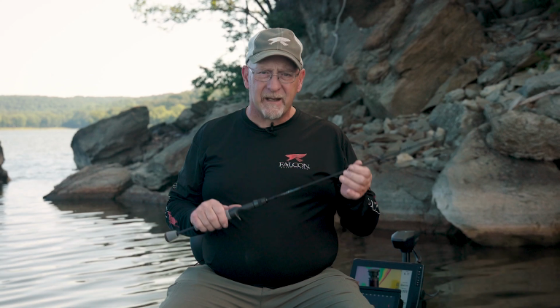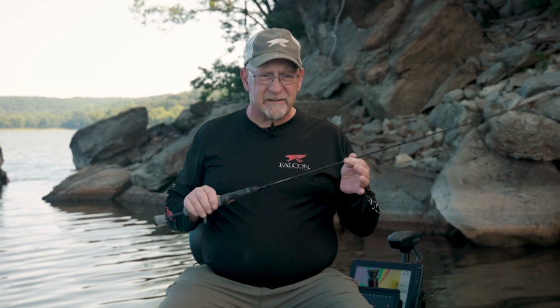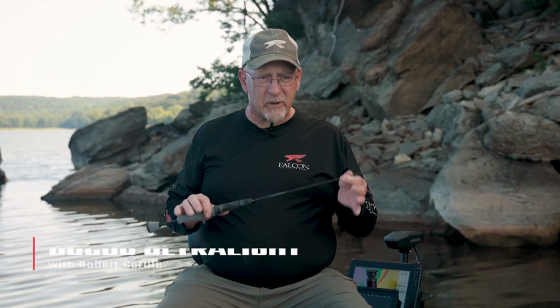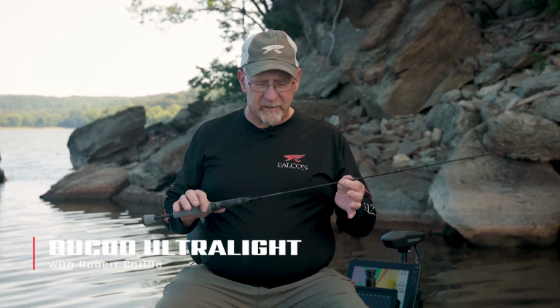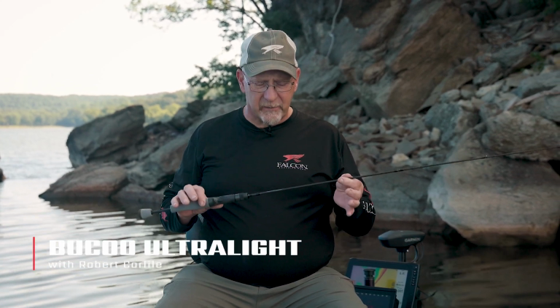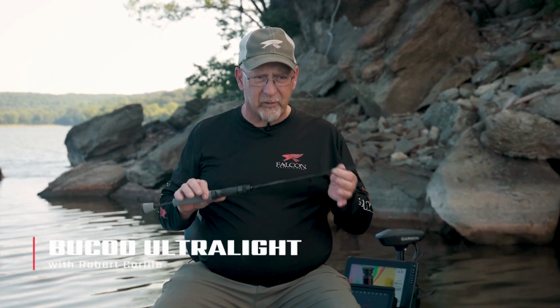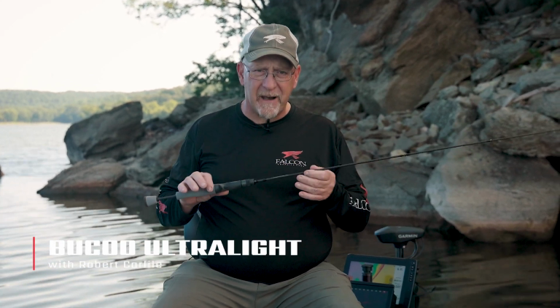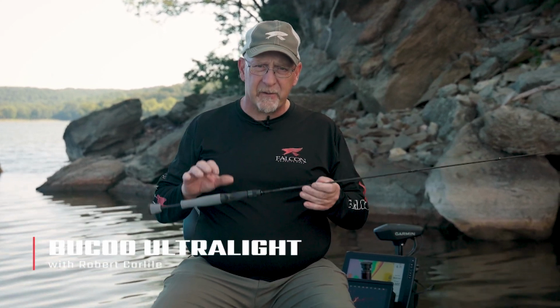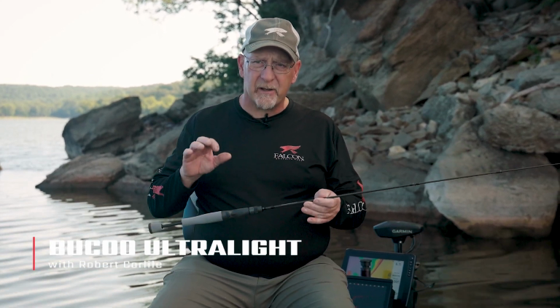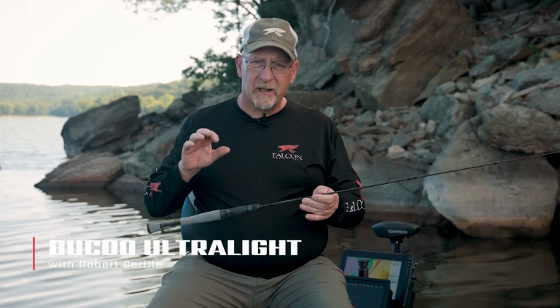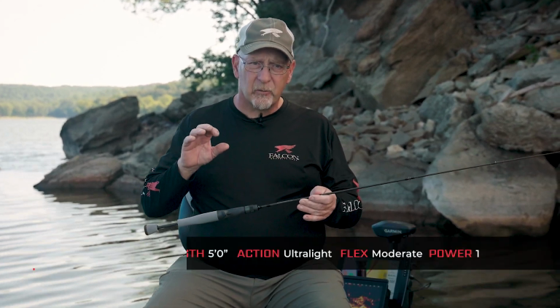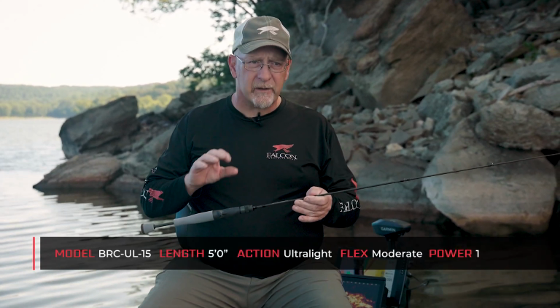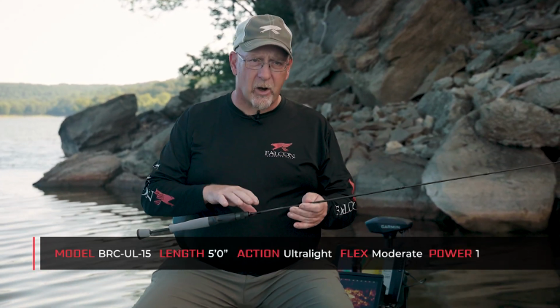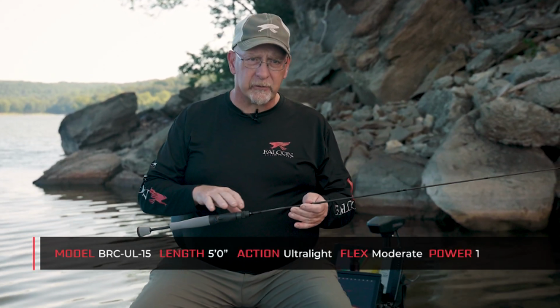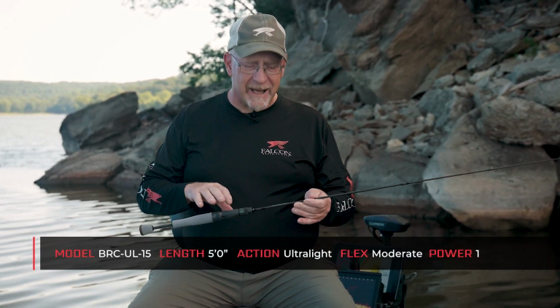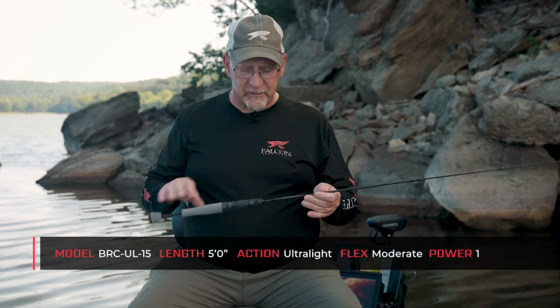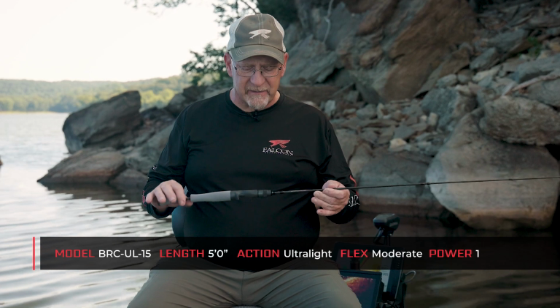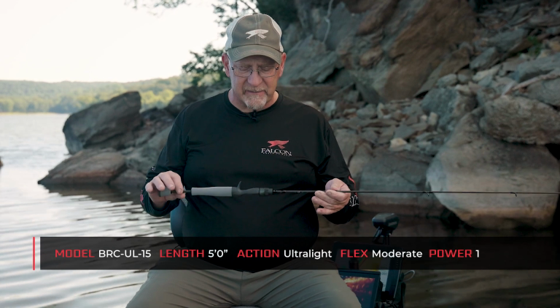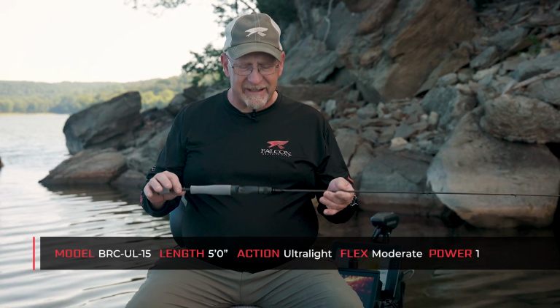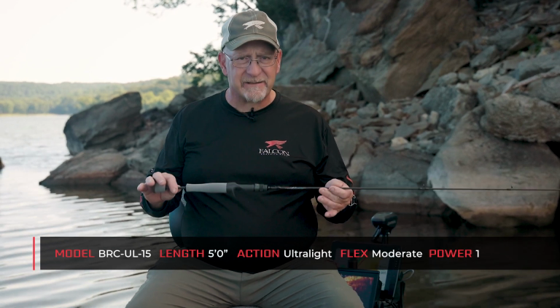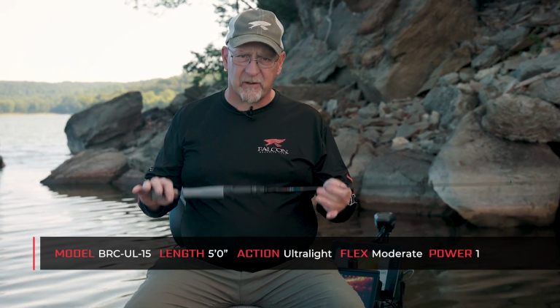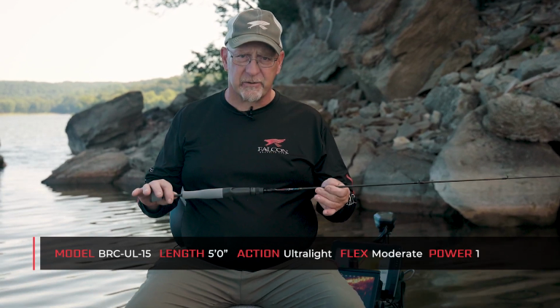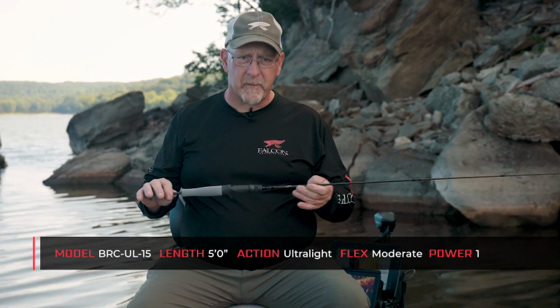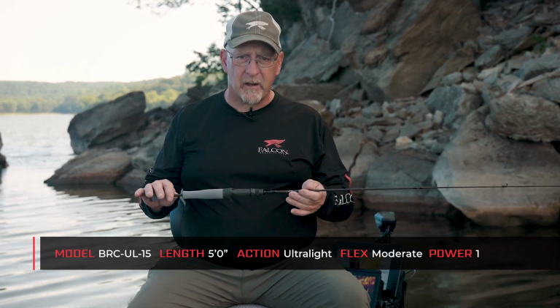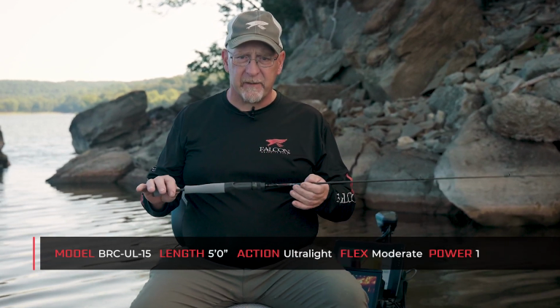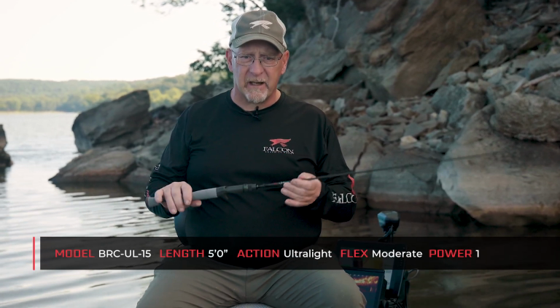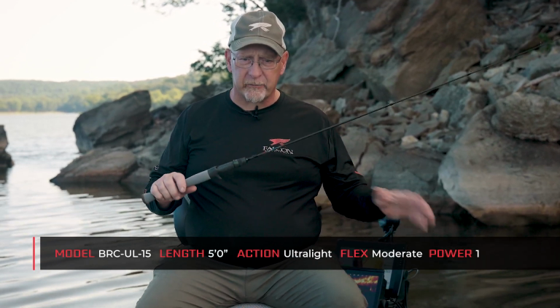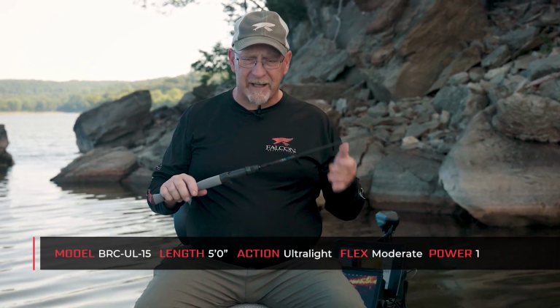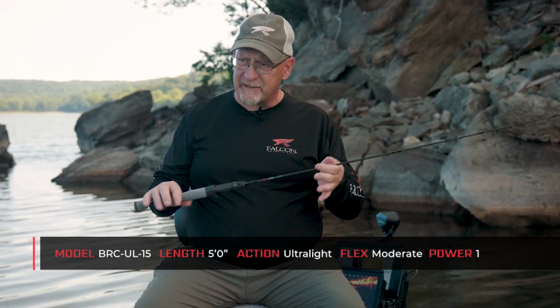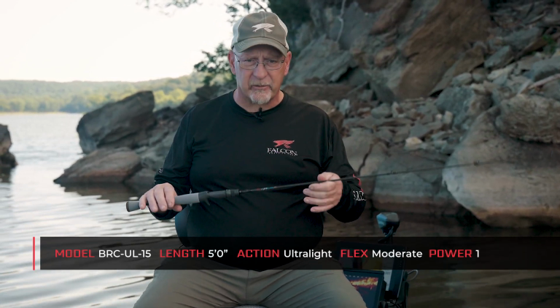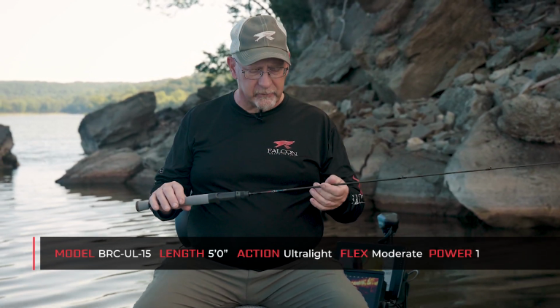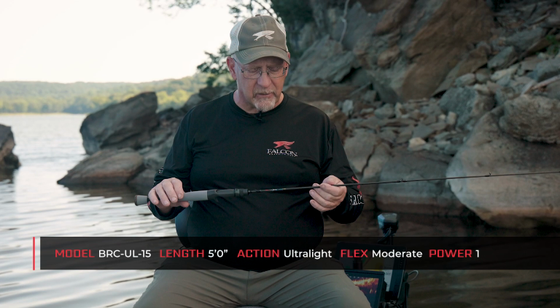Guys, this rod is also a five foot rod. It's an ultralight action. This is the casting version of the ultralight. It is still an ultralight rod.